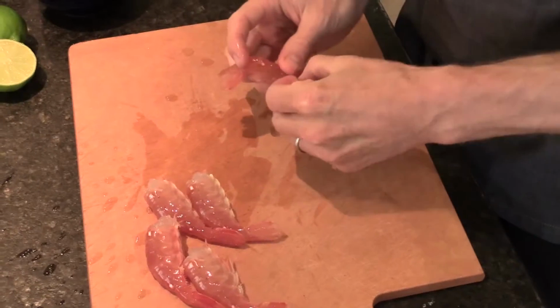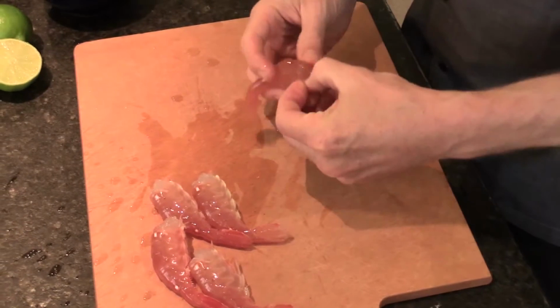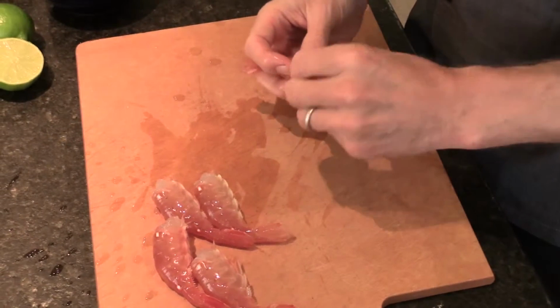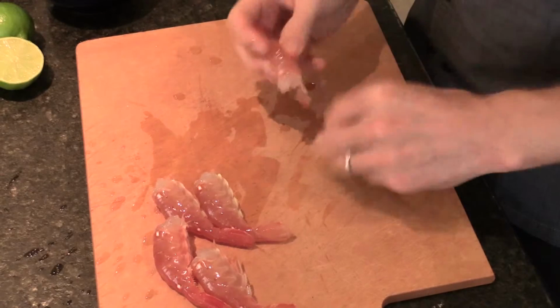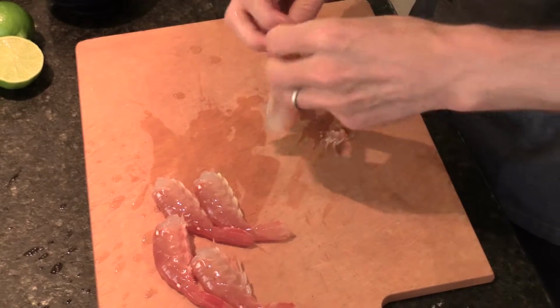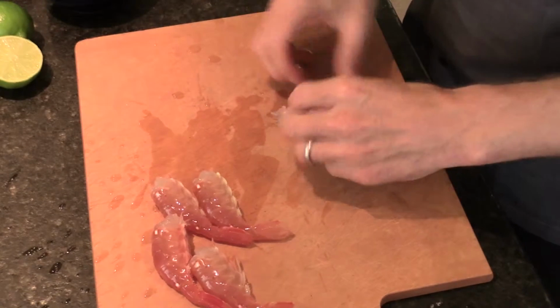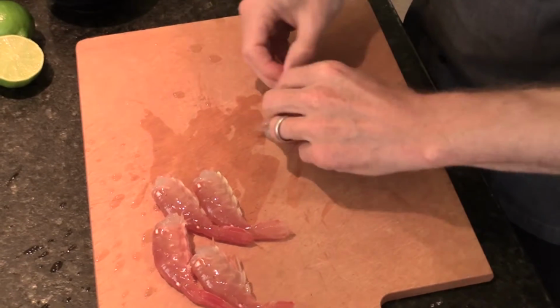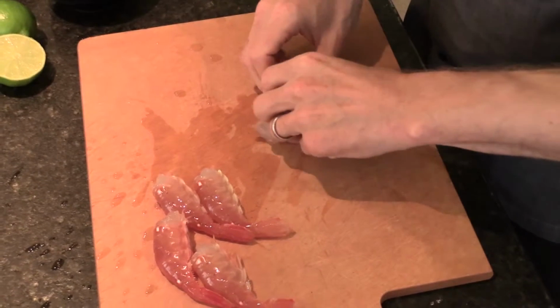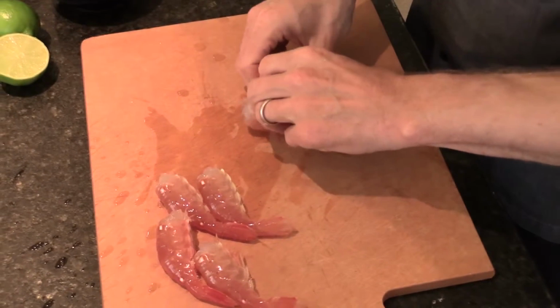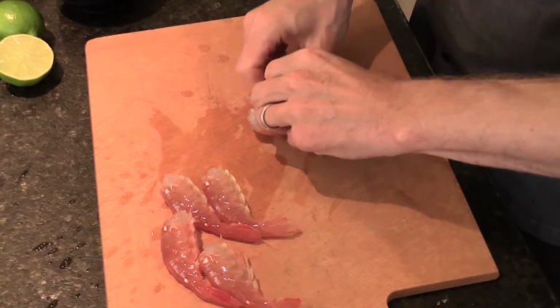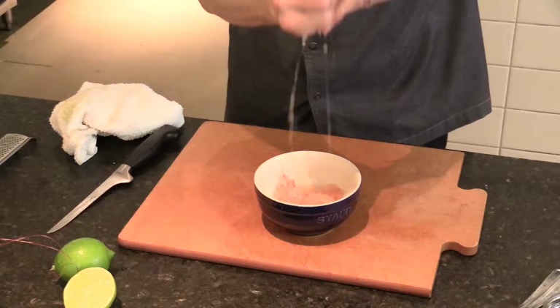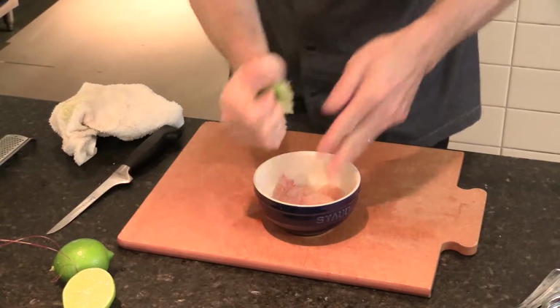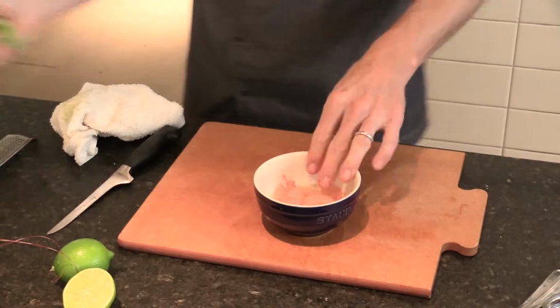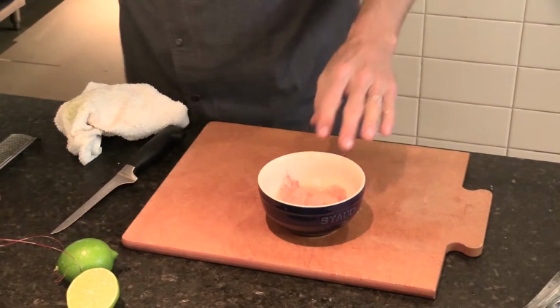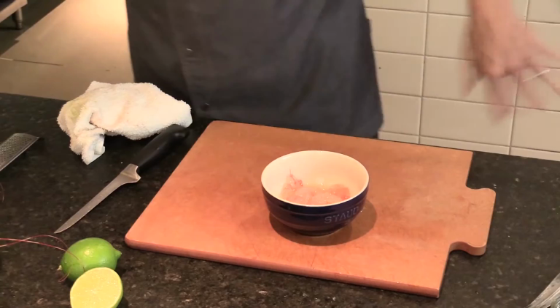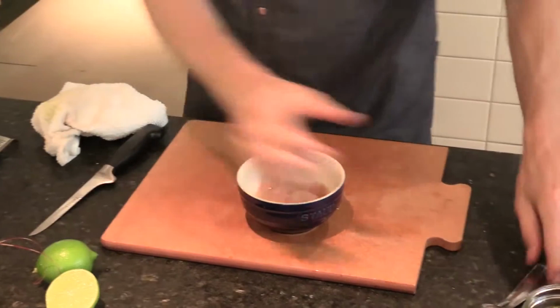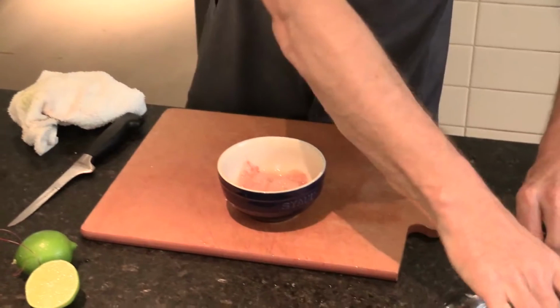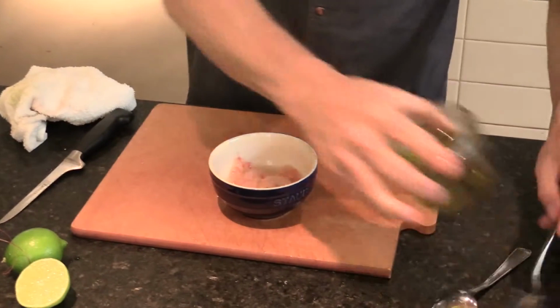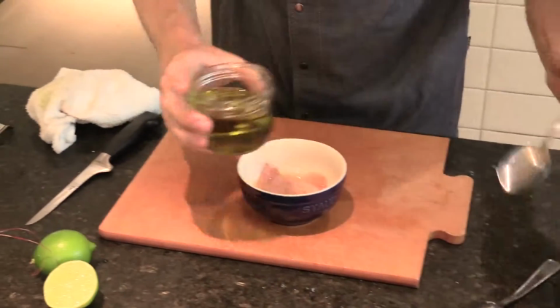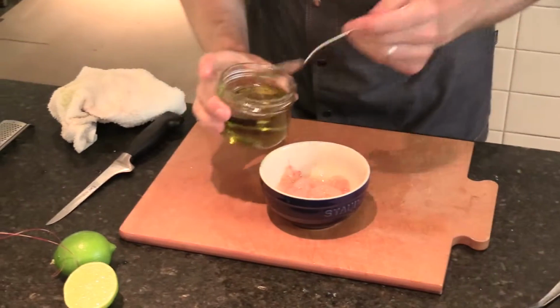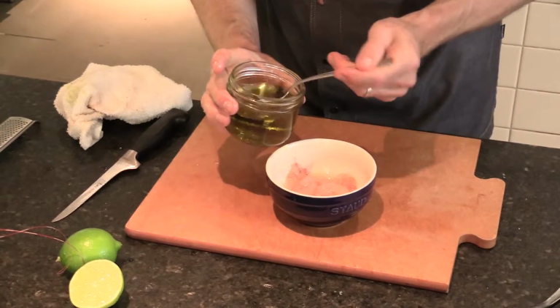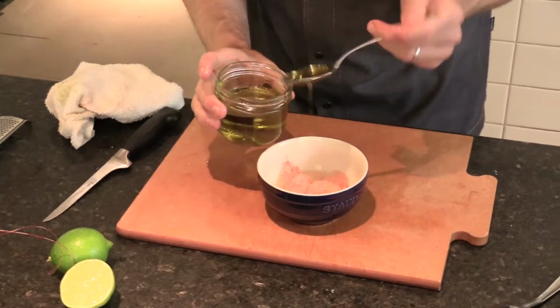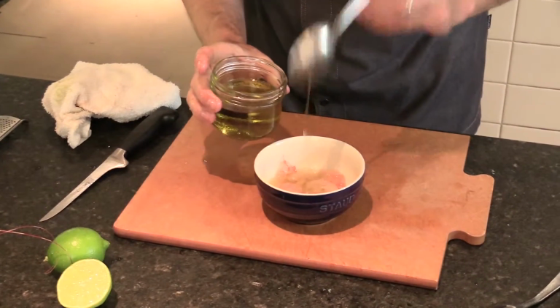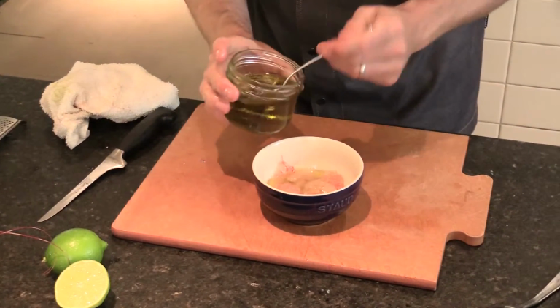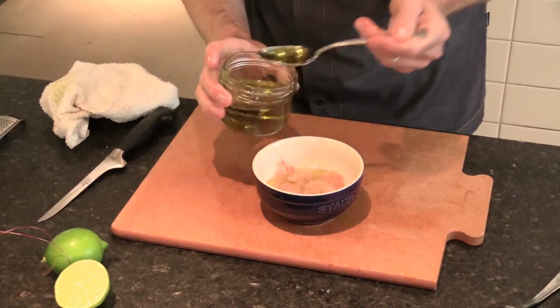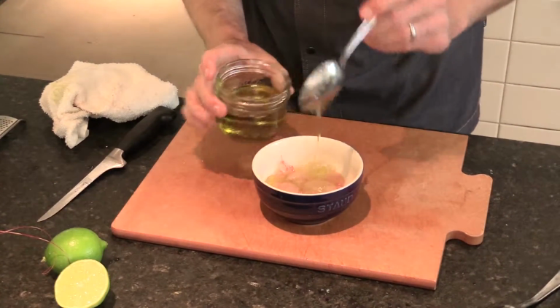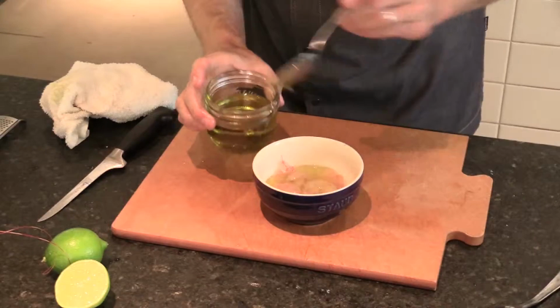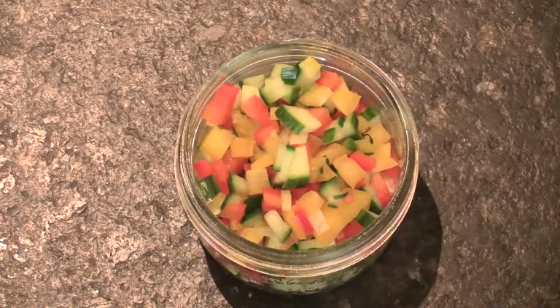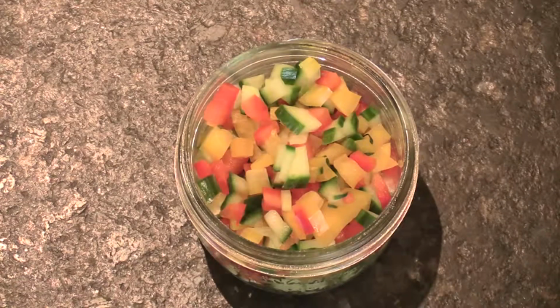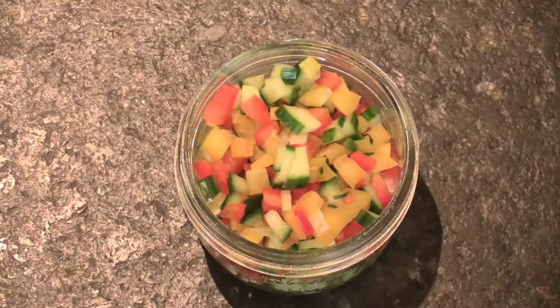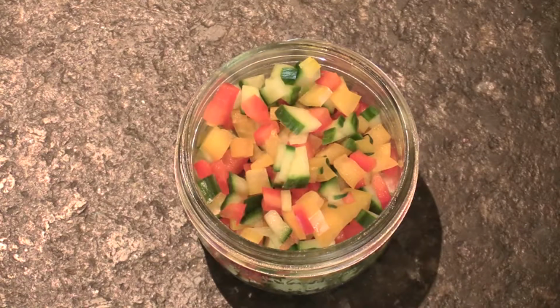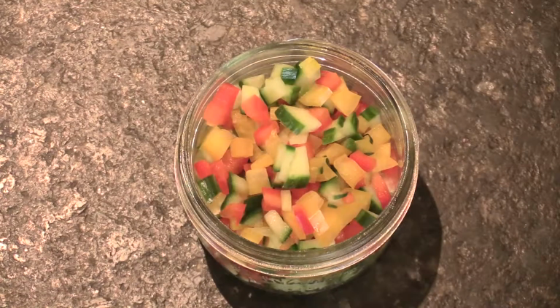First of all we're going to clean the Spot Prawns — they're still alive so we have to peel them and clean them. Then we're going to start marinating them in a little bit of lime juice, some extra virgin olive oil, a little bit of sea salt, and then start building the dish with some sweet bell peppers and cucumber.